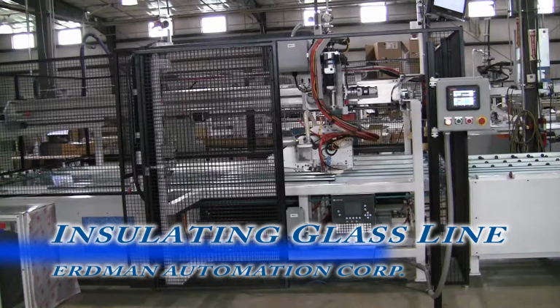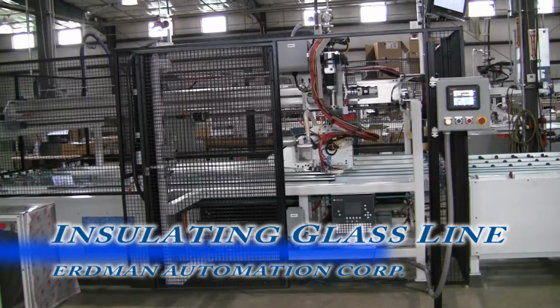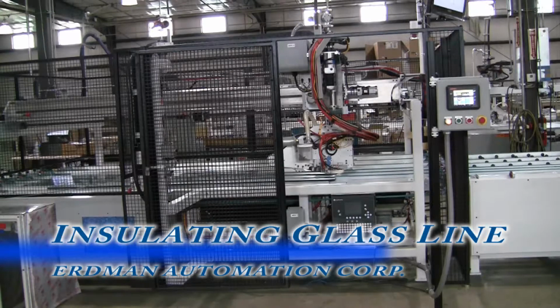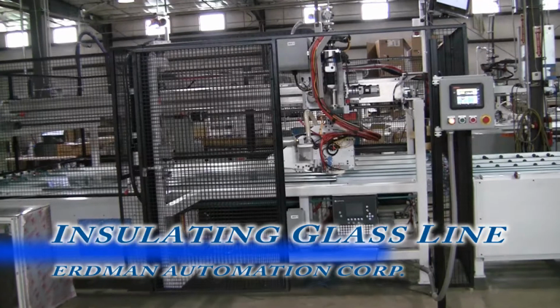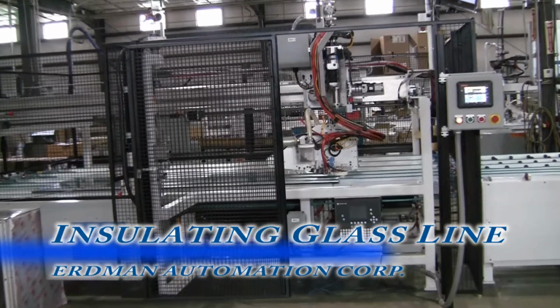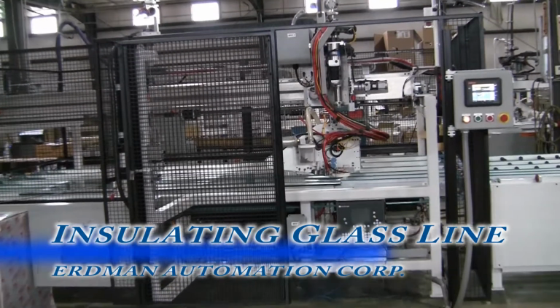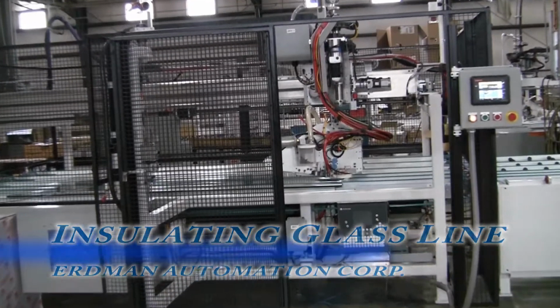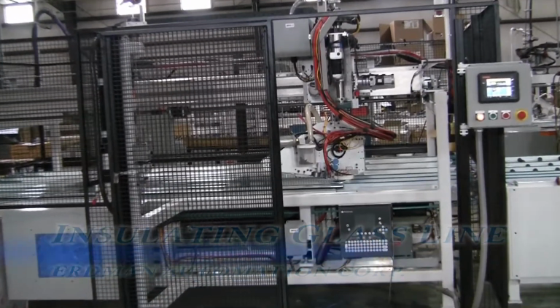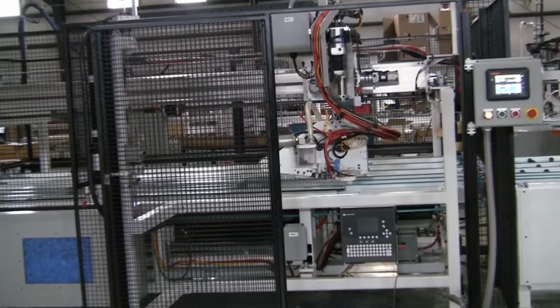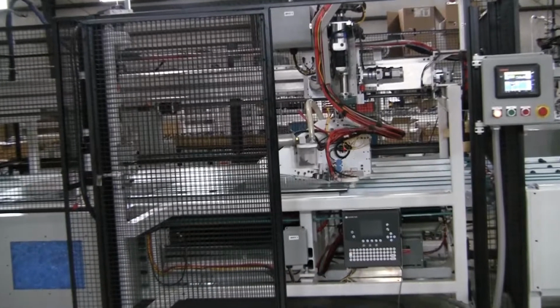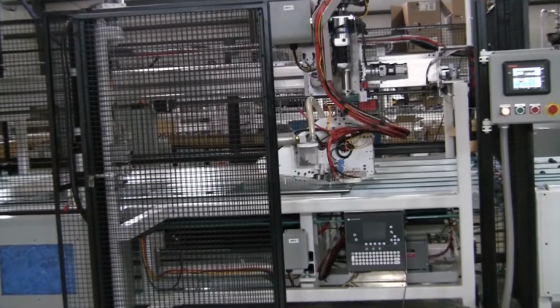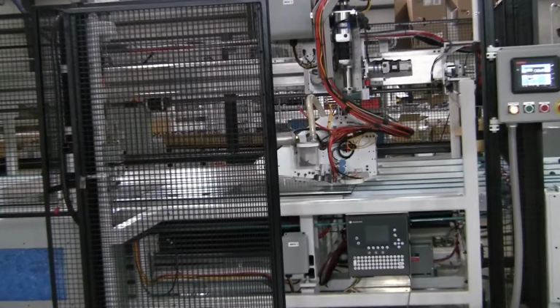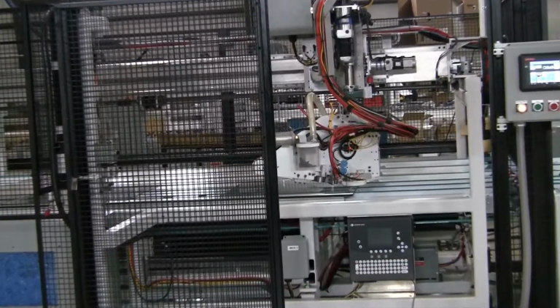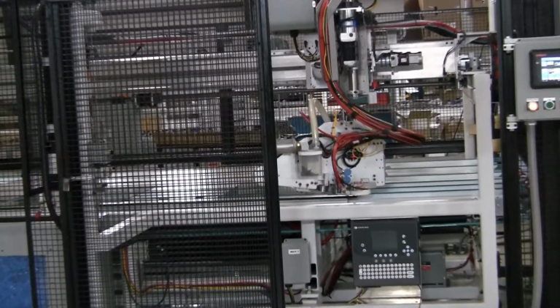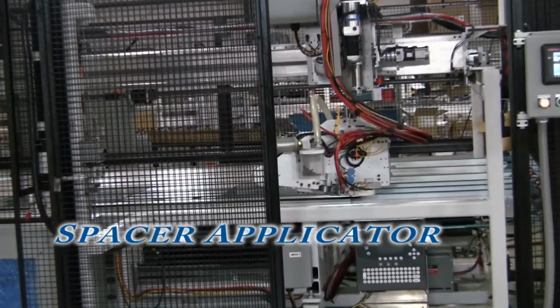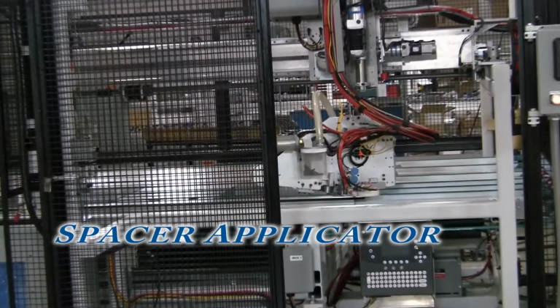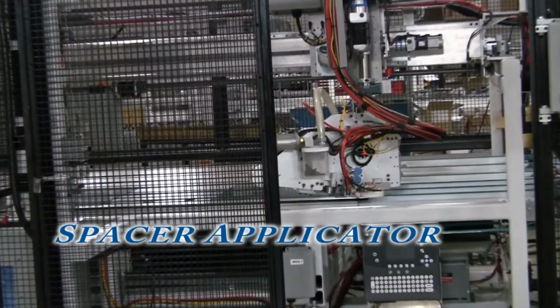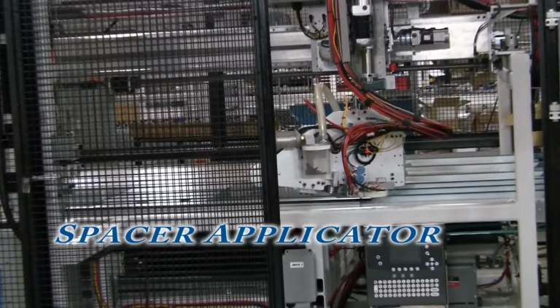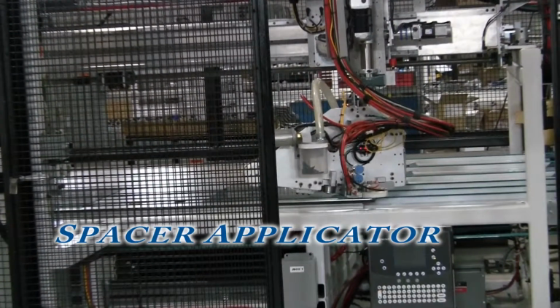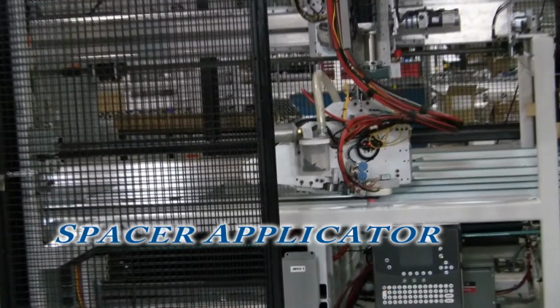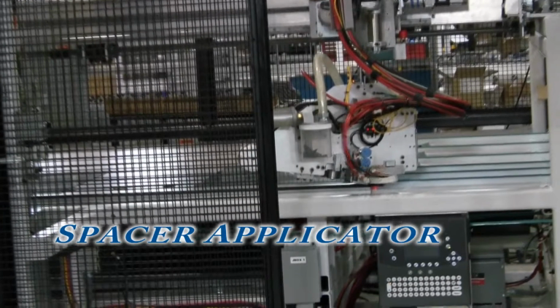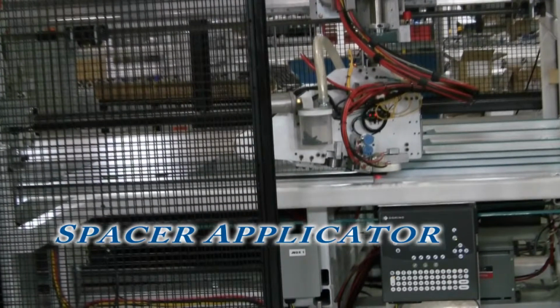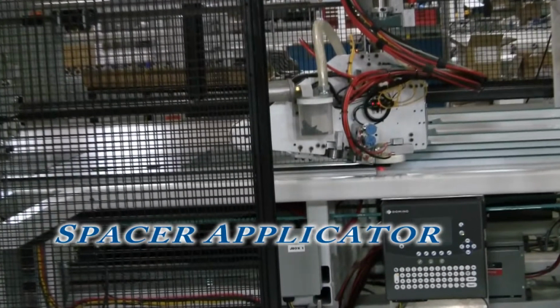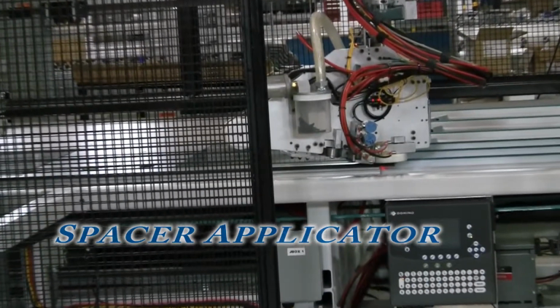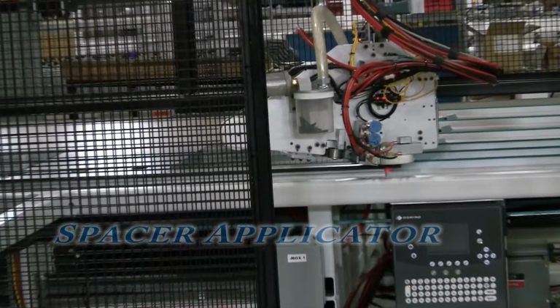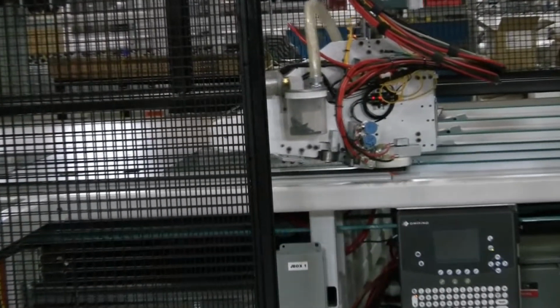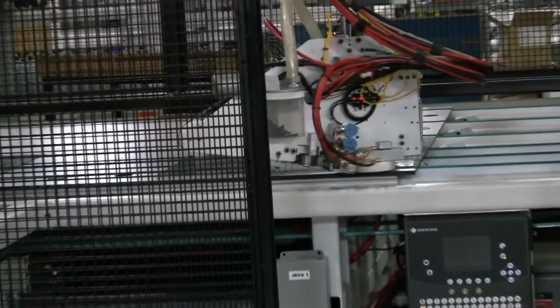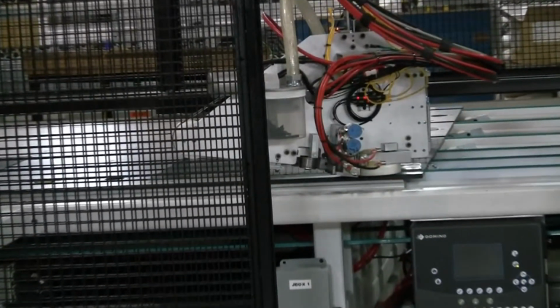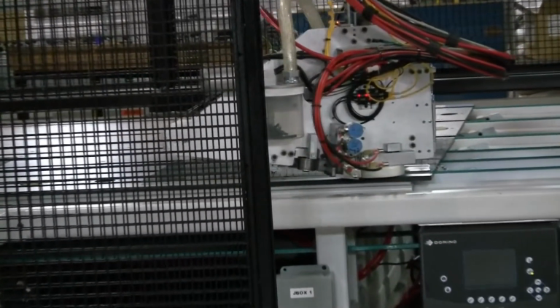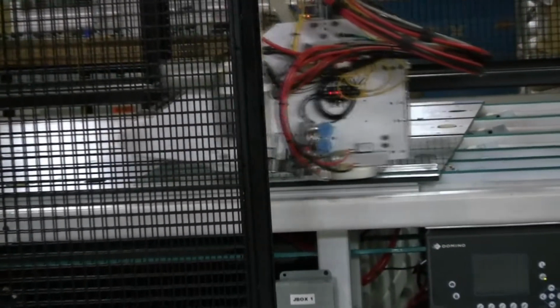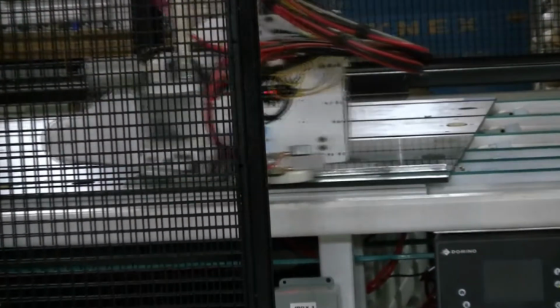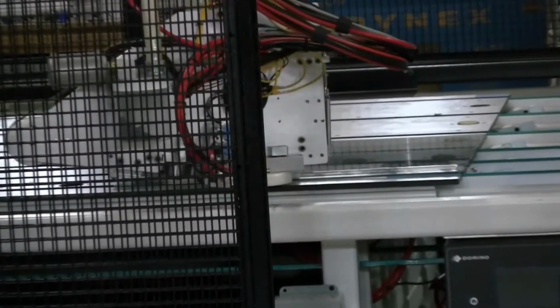You are watching the Erdmann Horizontal Insulating Glass Line. This station is the automated IG Flexible Spacer Applicator.